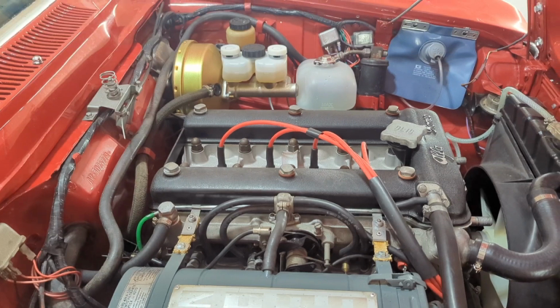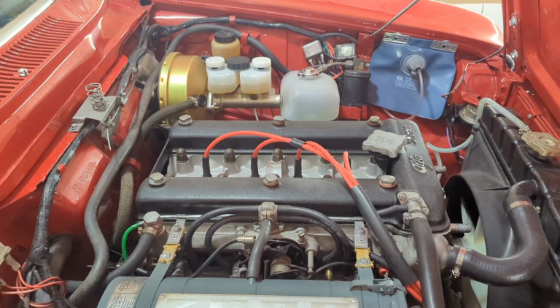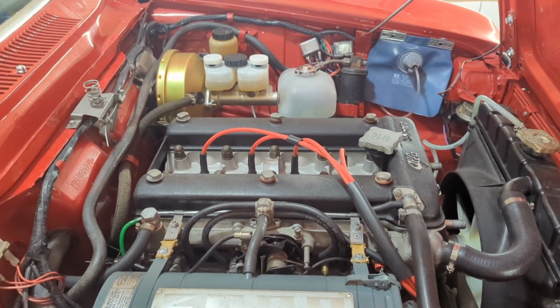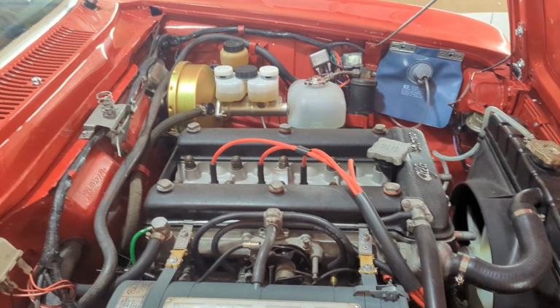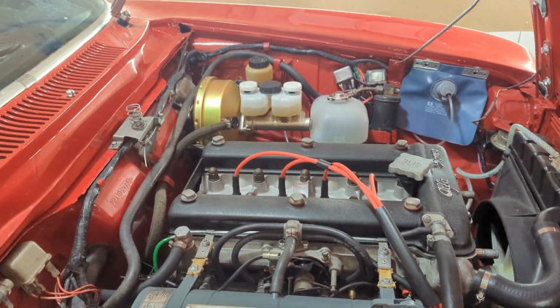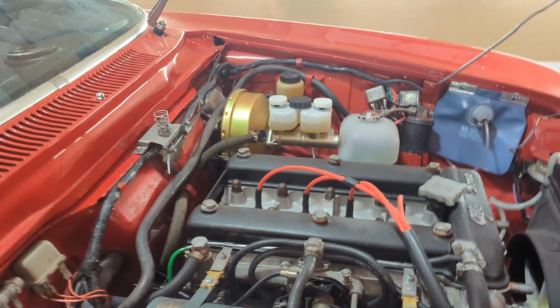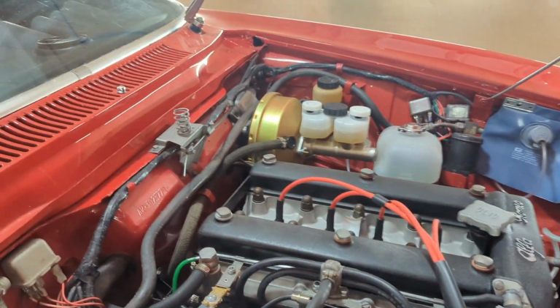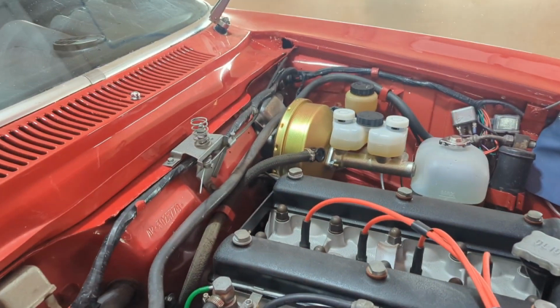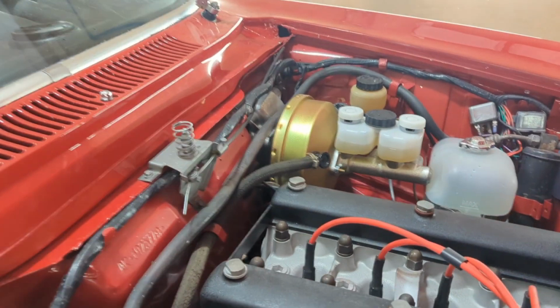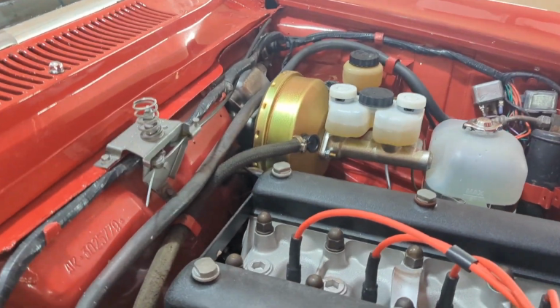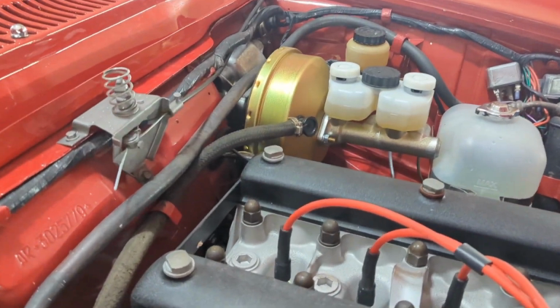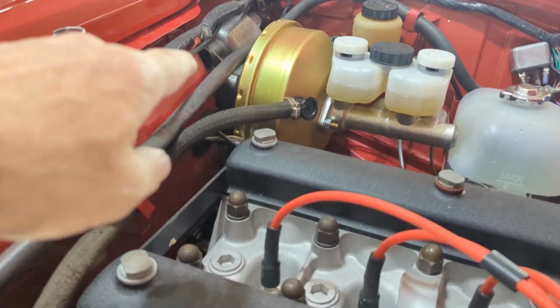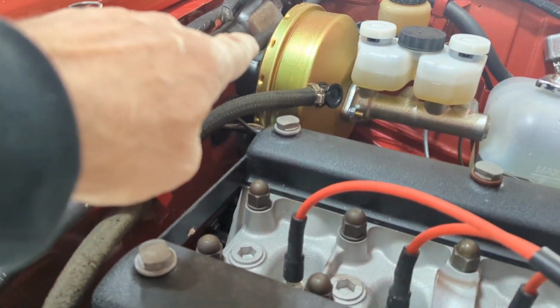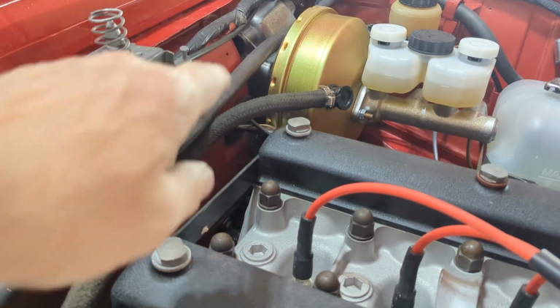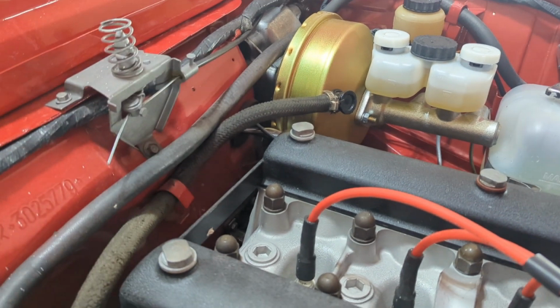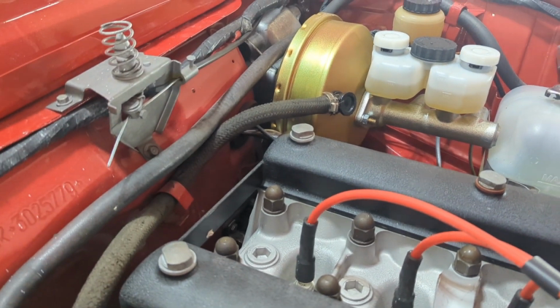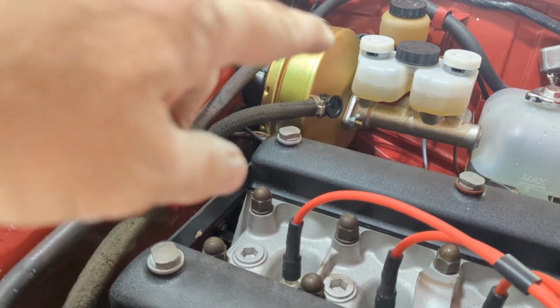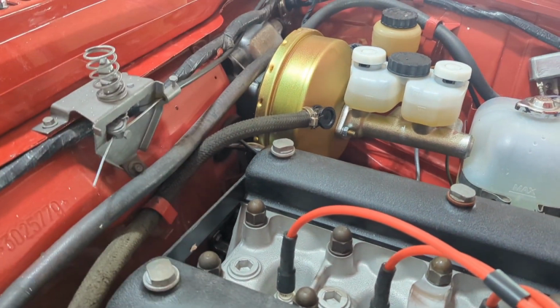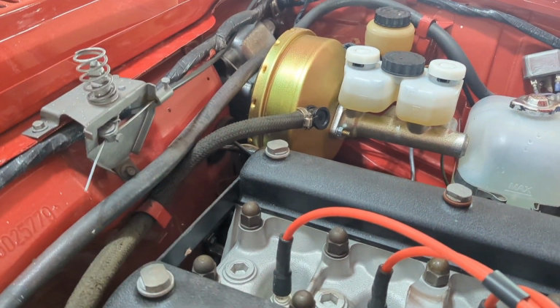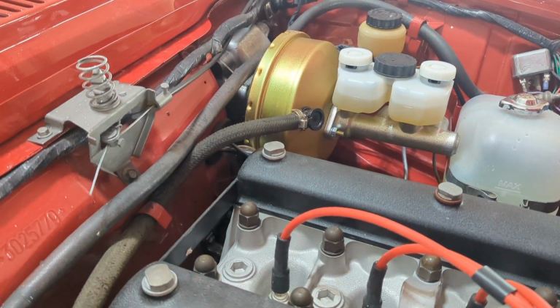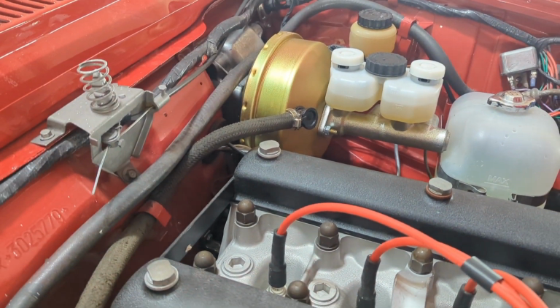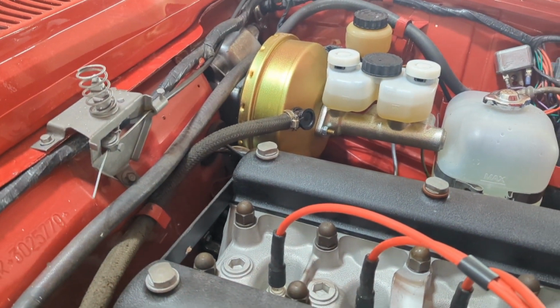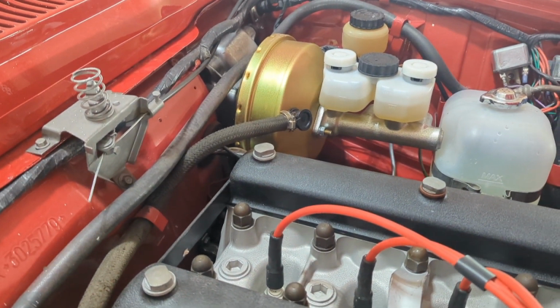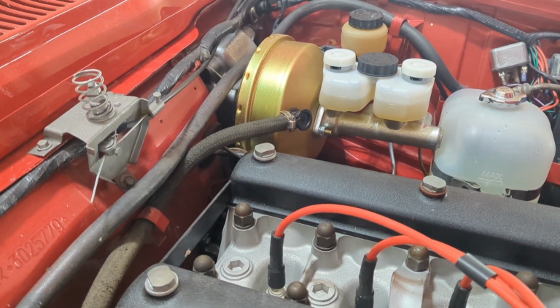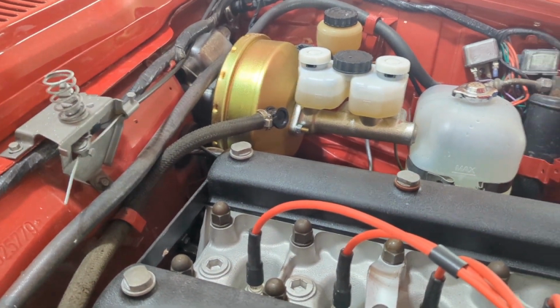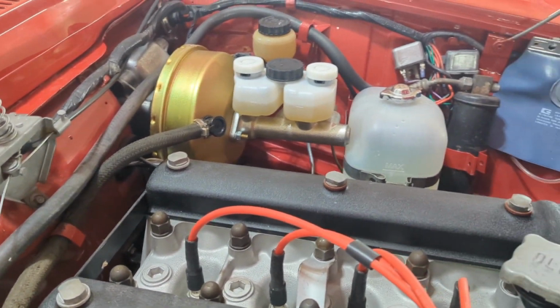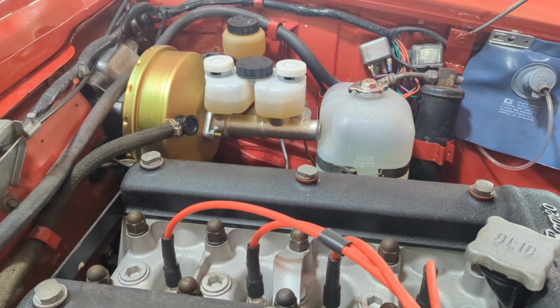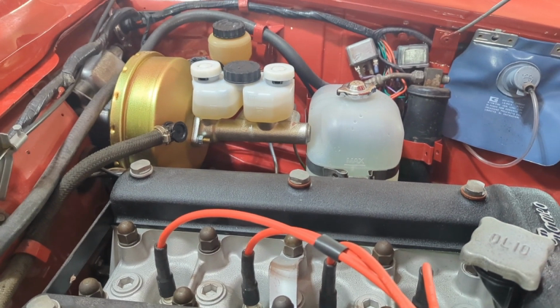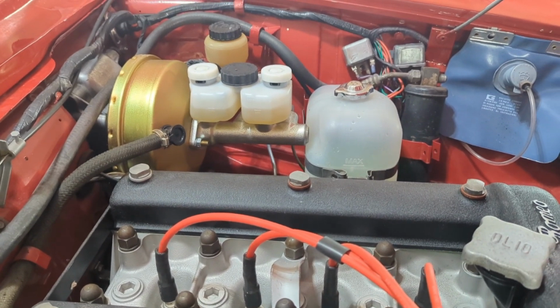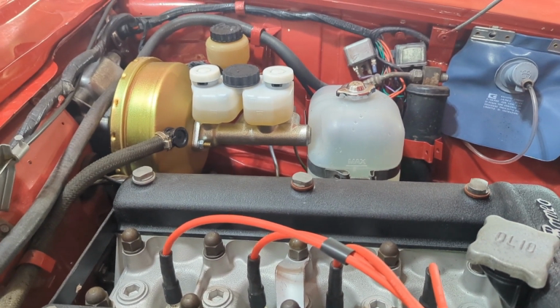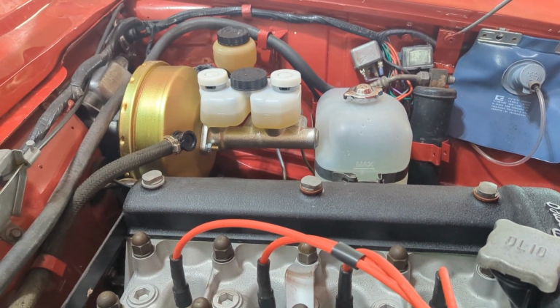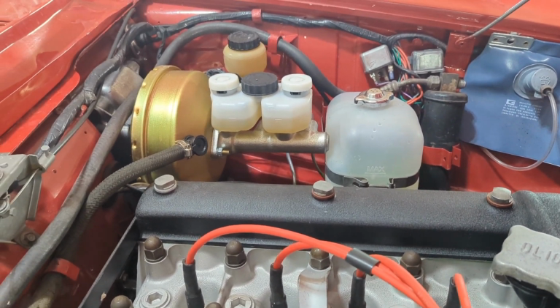Doing some last finishing up on Crunchy, and one of the big jobs was to get the new brake booster in. We got that with the master cylinder and a new reservoir — looks really sharp. Their Spanish tank is new, got that in.